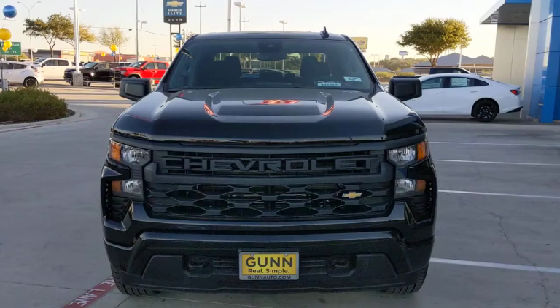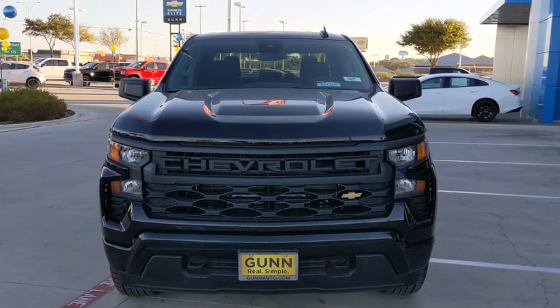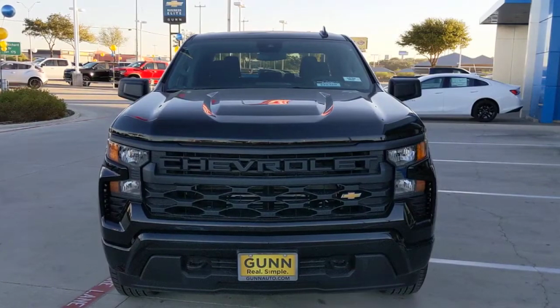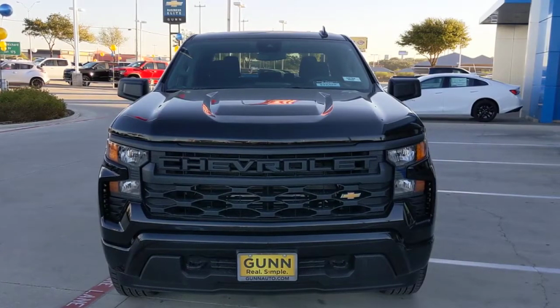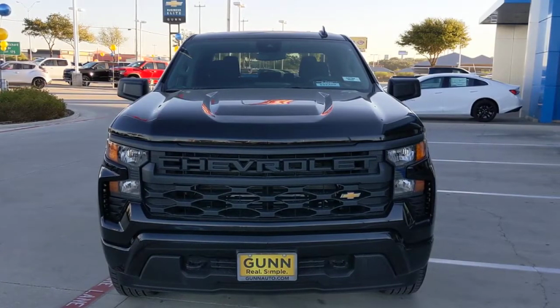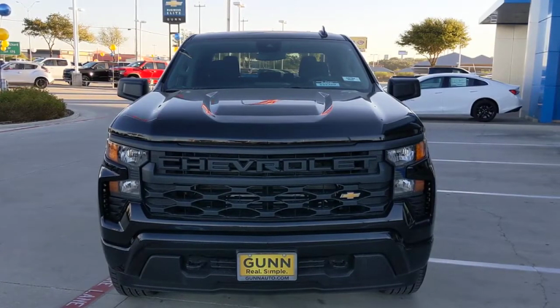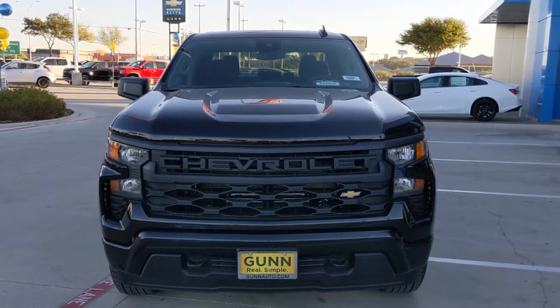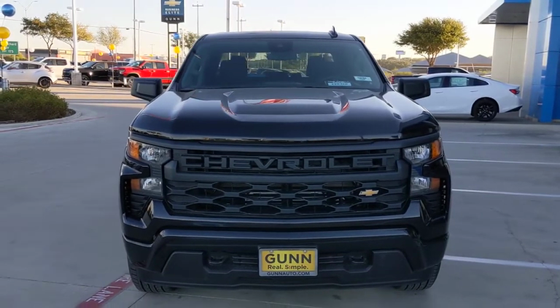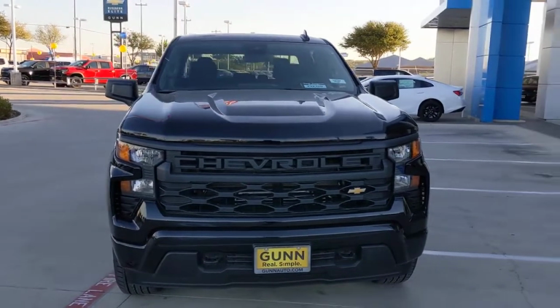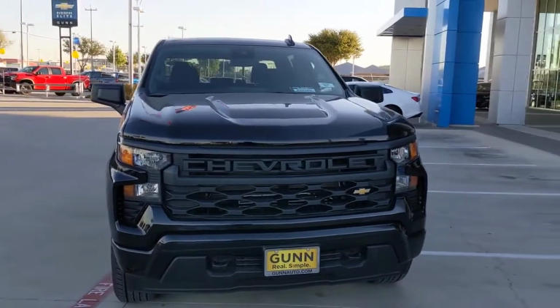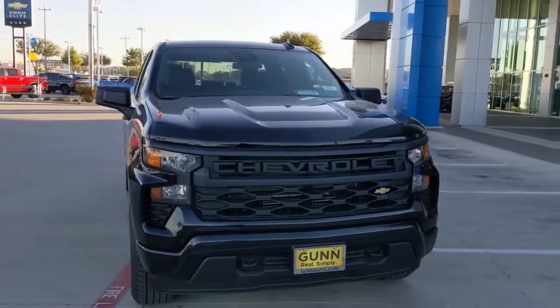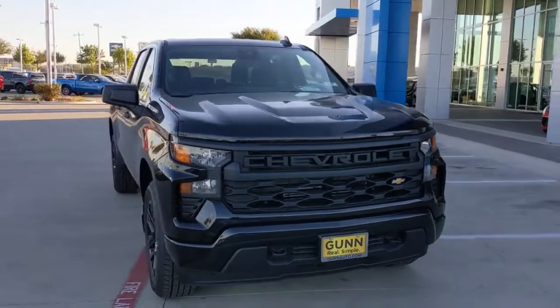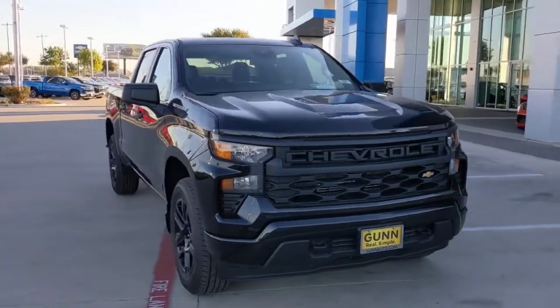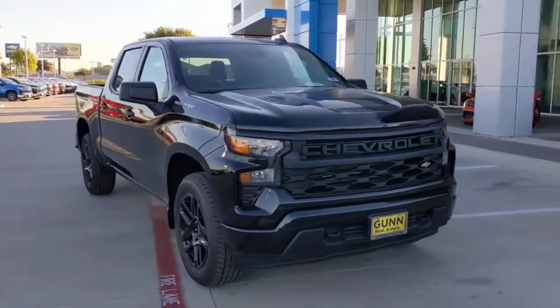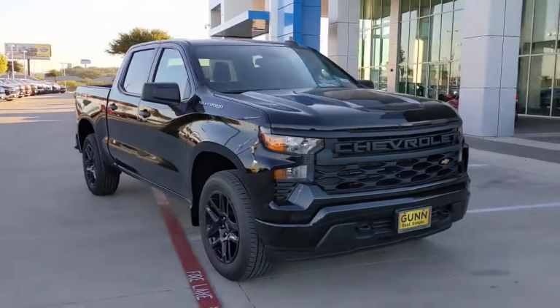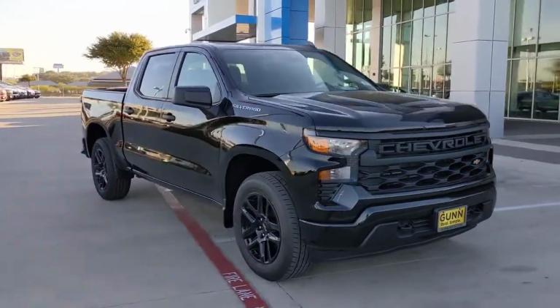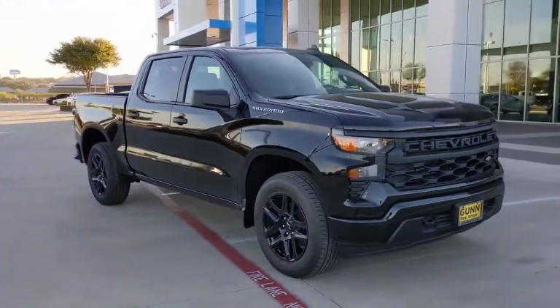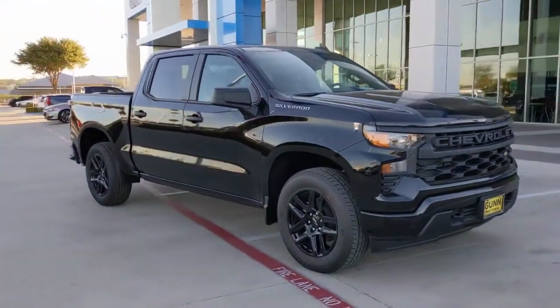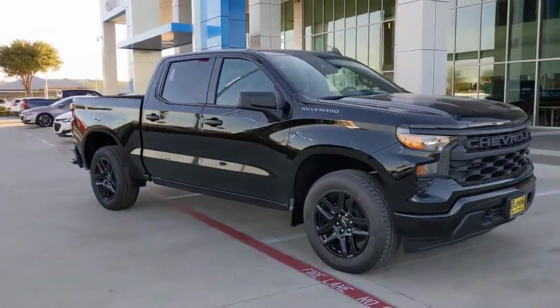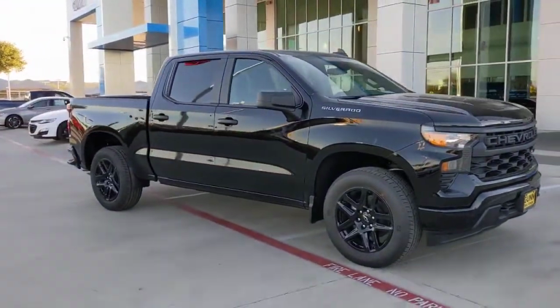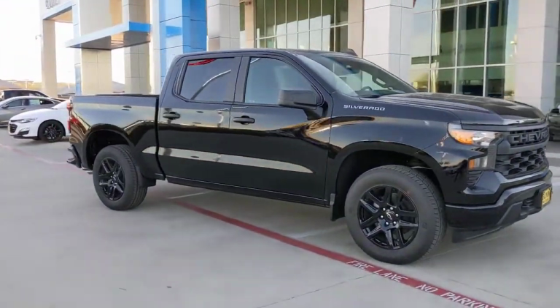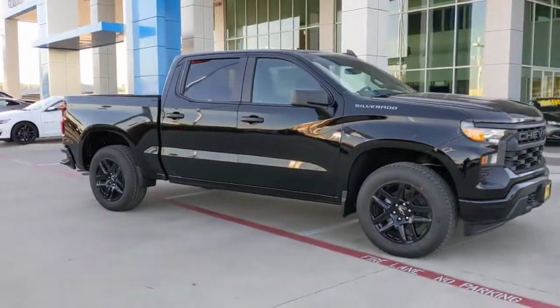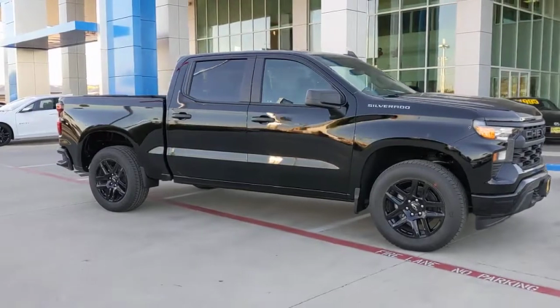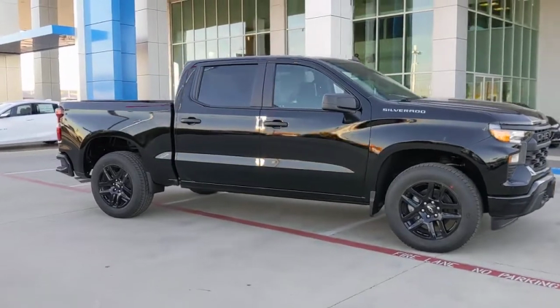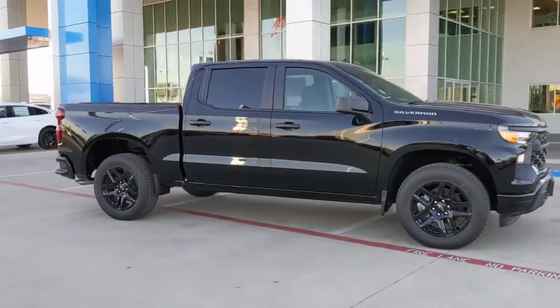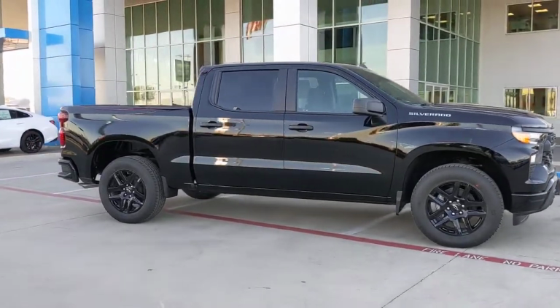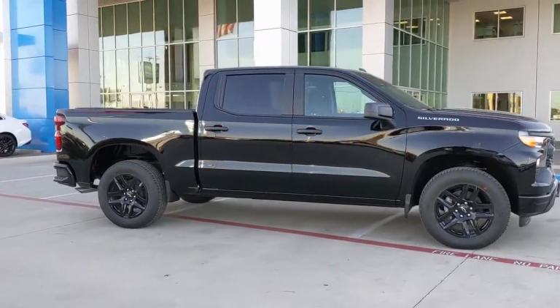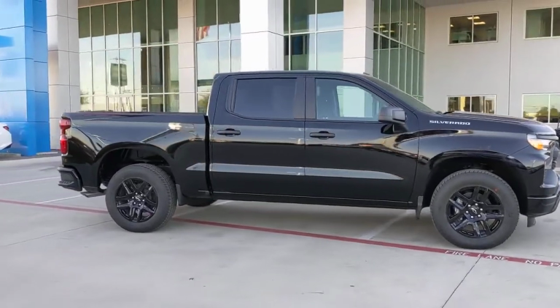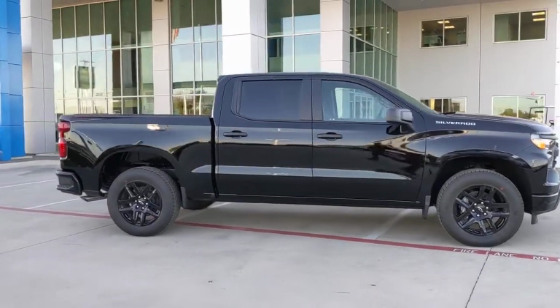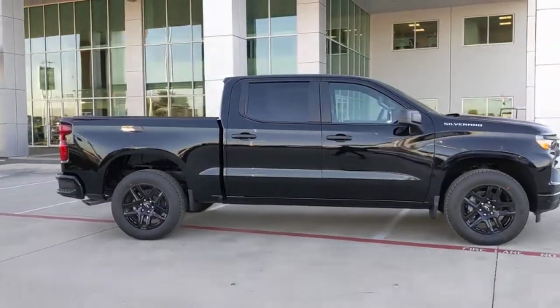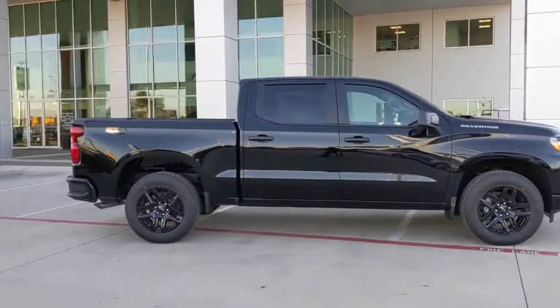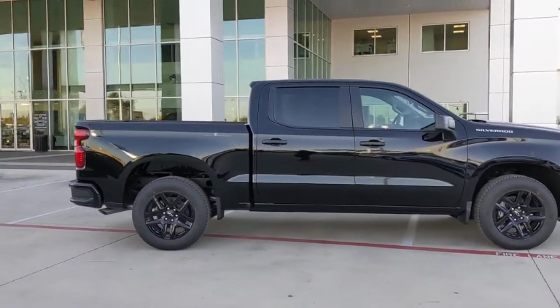Picture yourself in the 2022 Chevrolet Silverado 1500 — the full-size pickup that's strong, quiet, and dependable, with the latest technology to keep you connected while you get the job done.